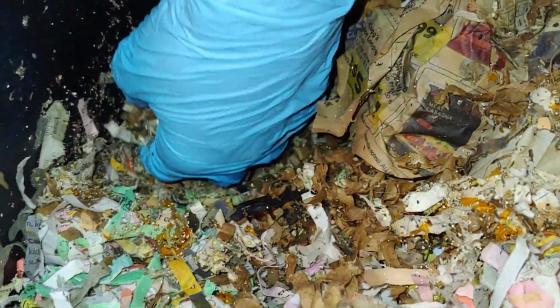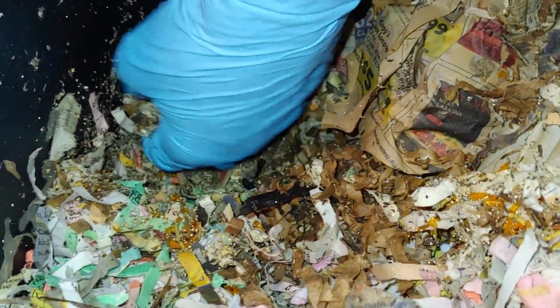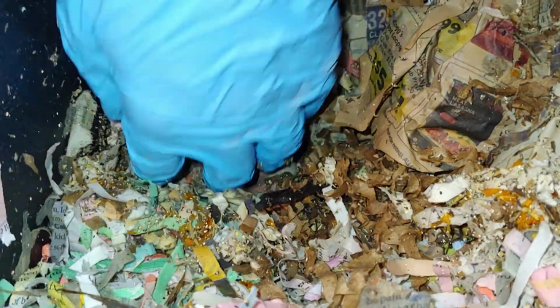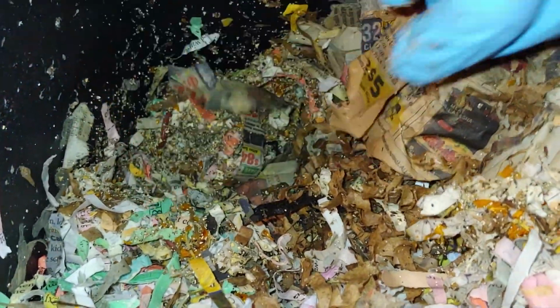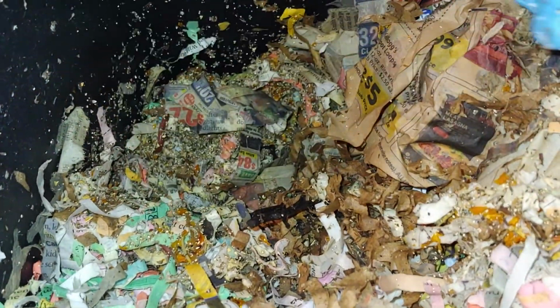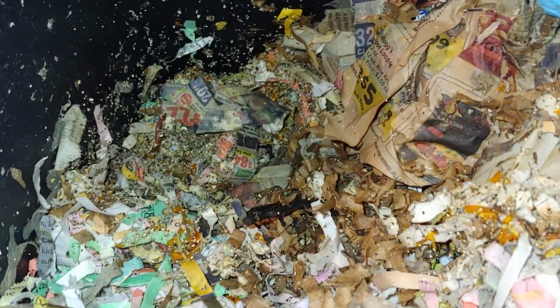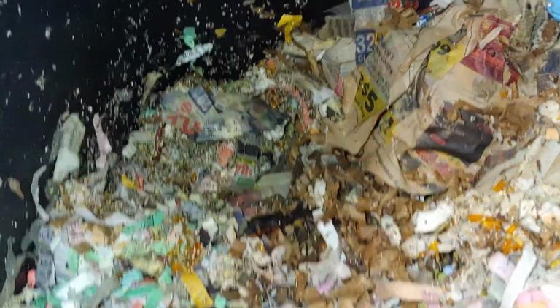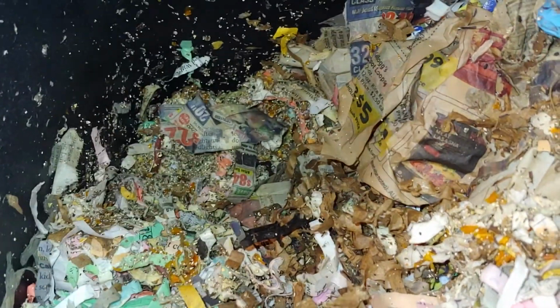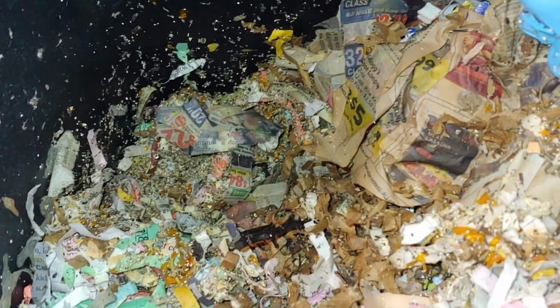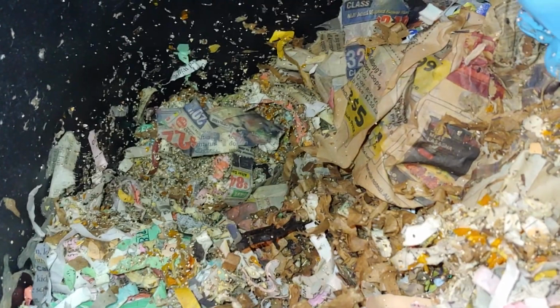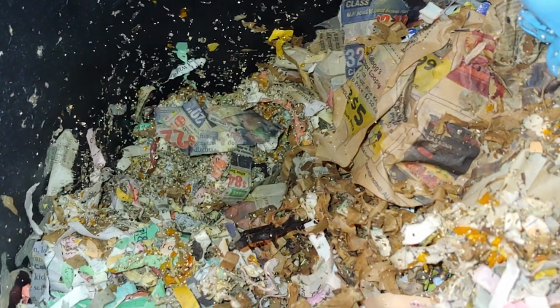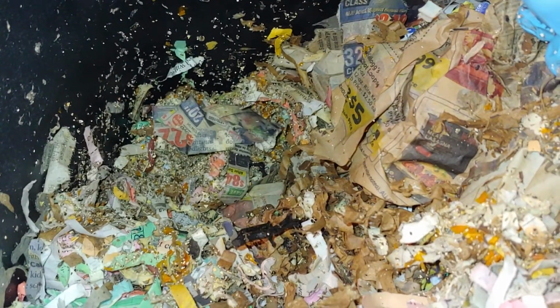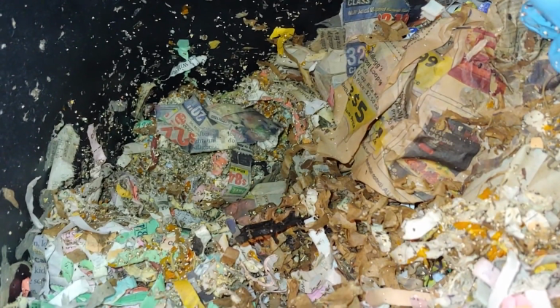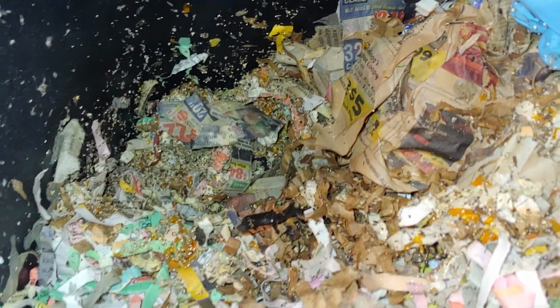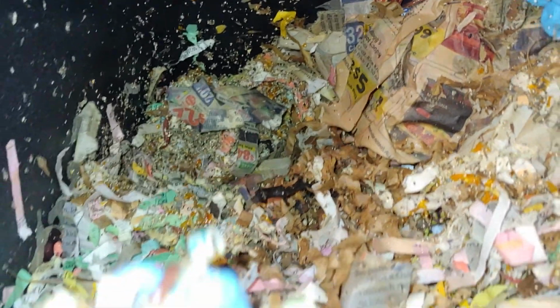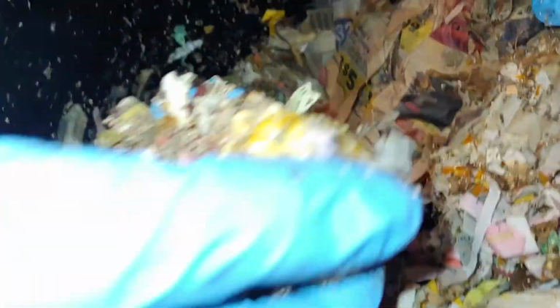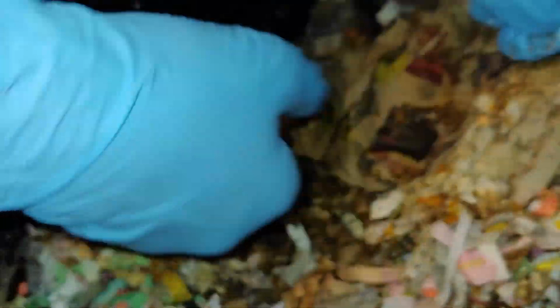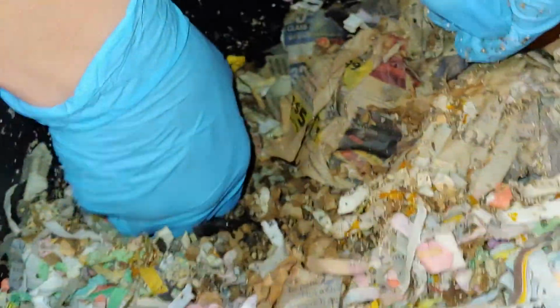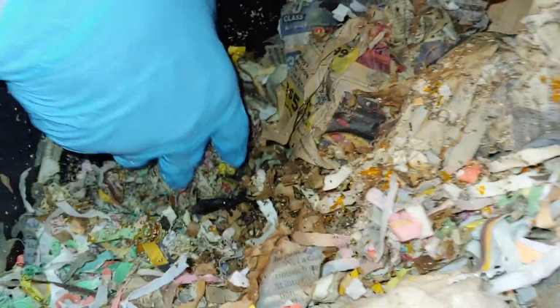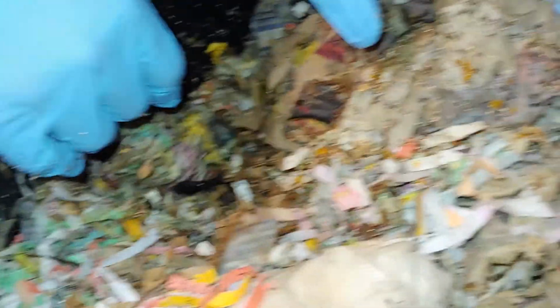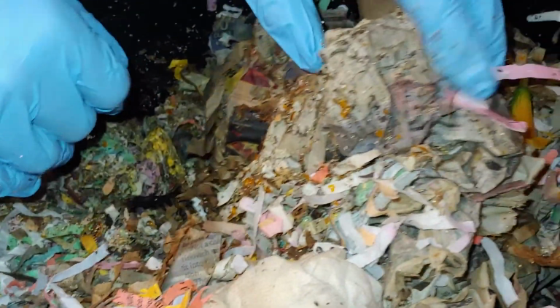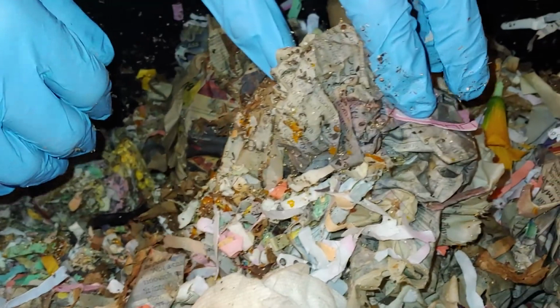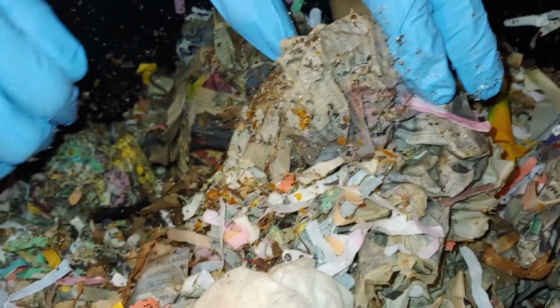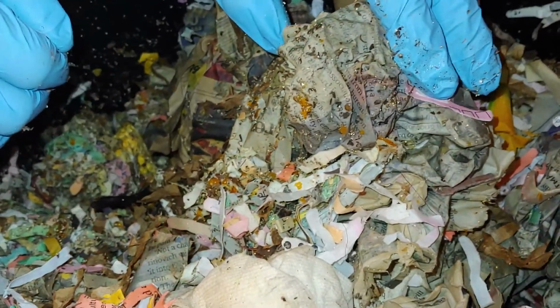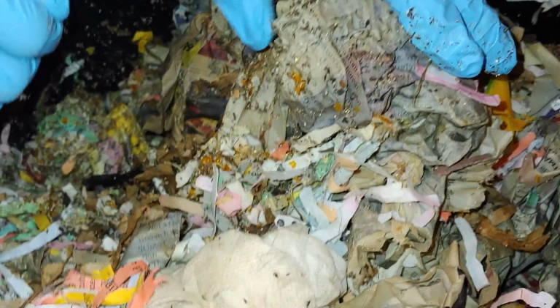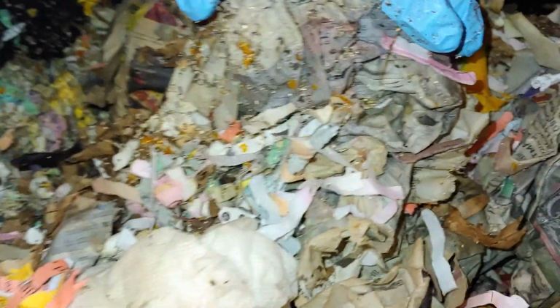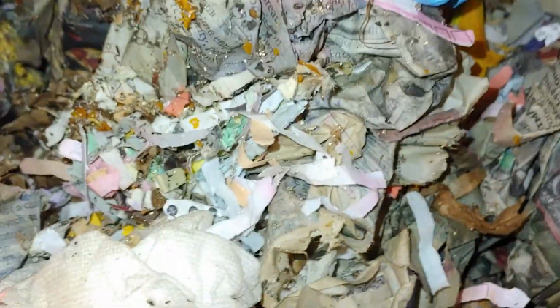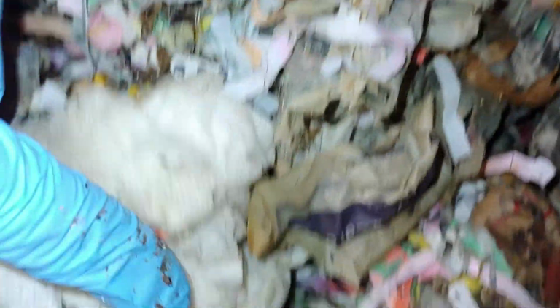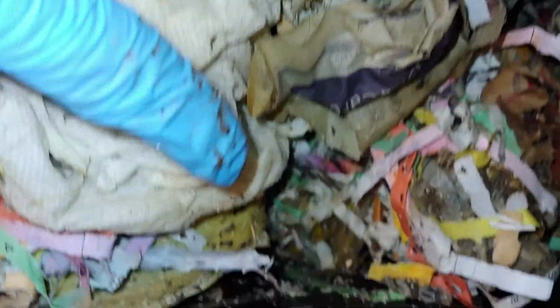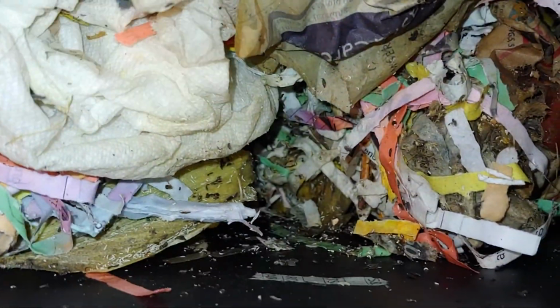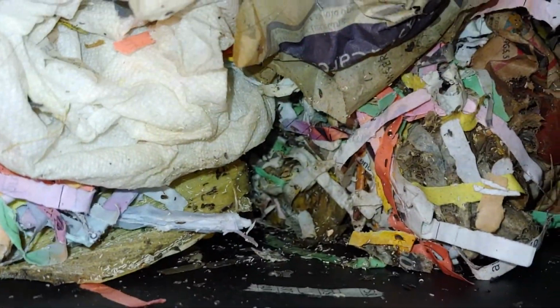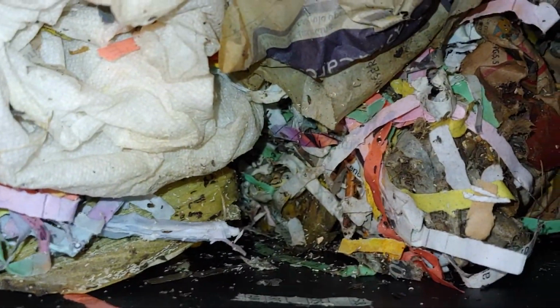Springtails galore though. Springtails and eggshells. Fruit flies over here, running like crazy.